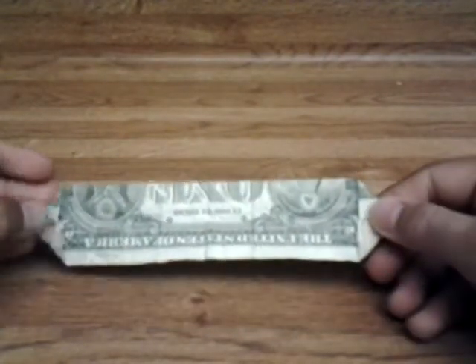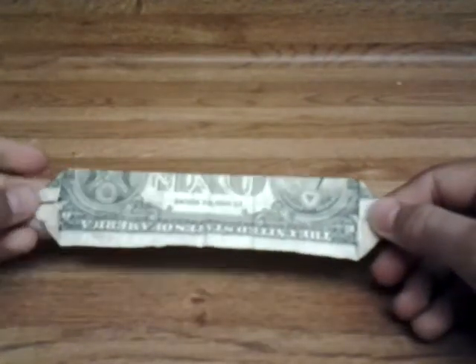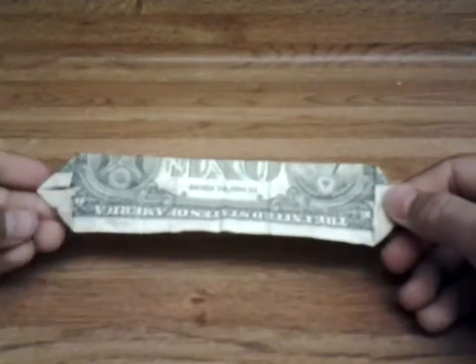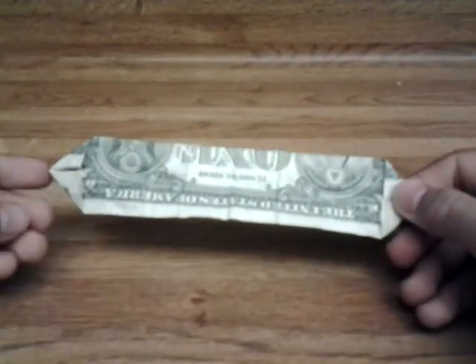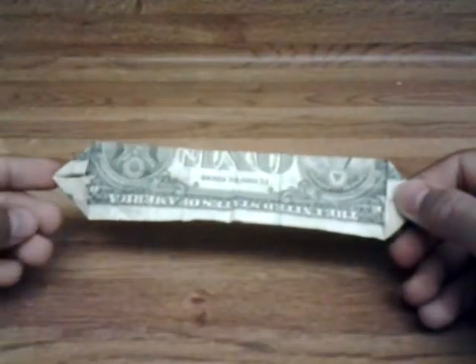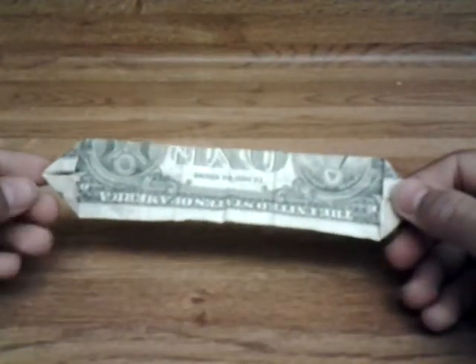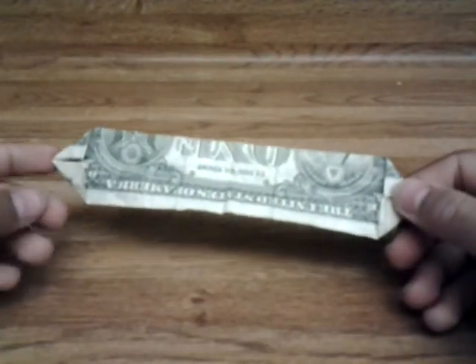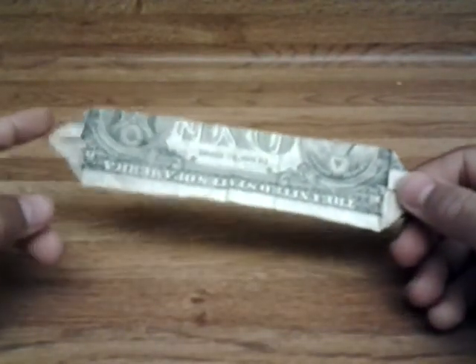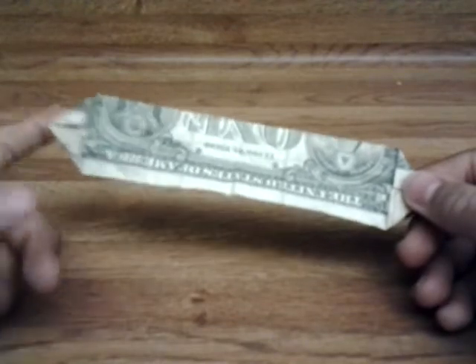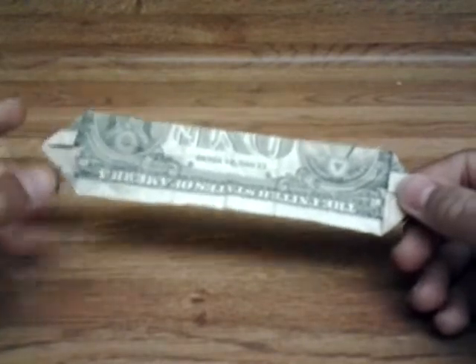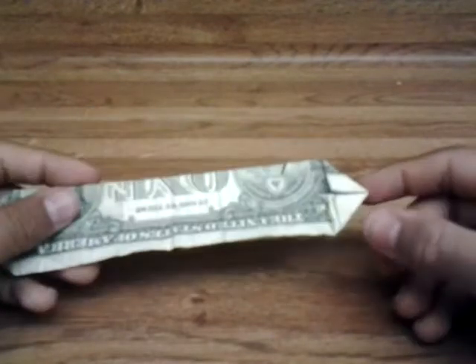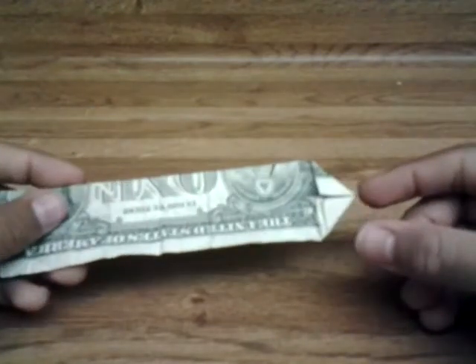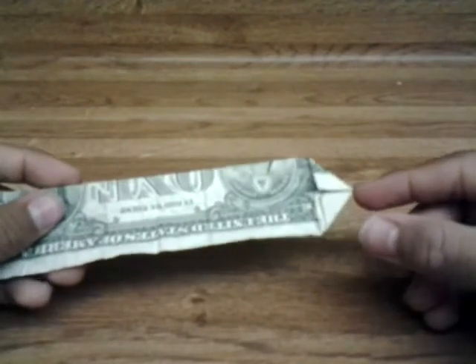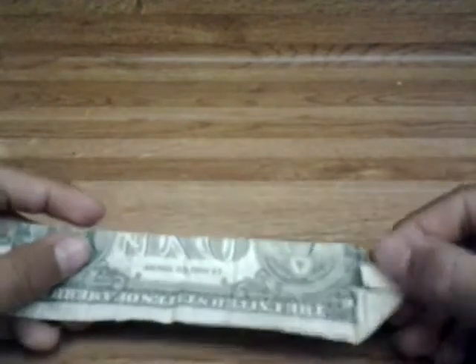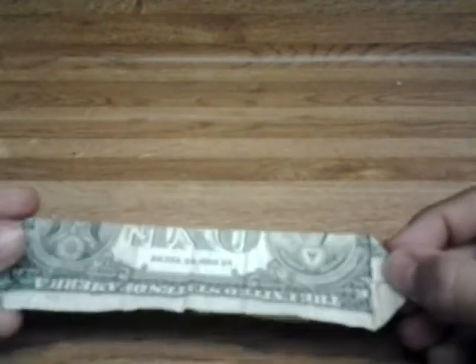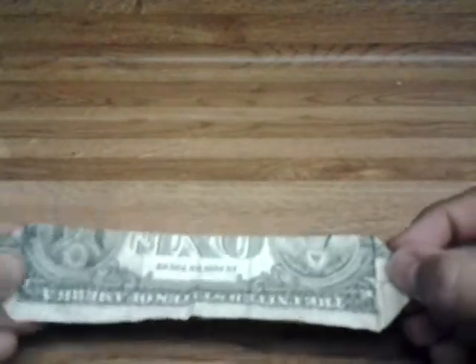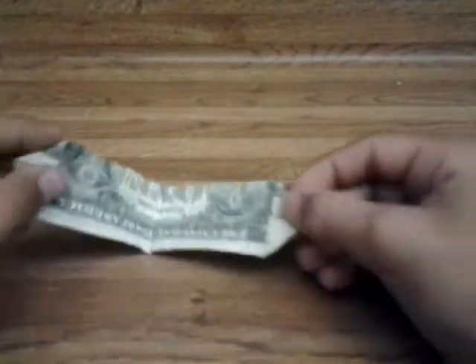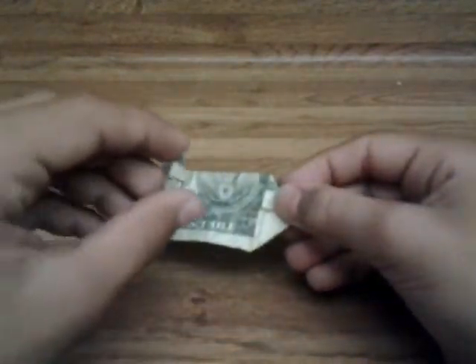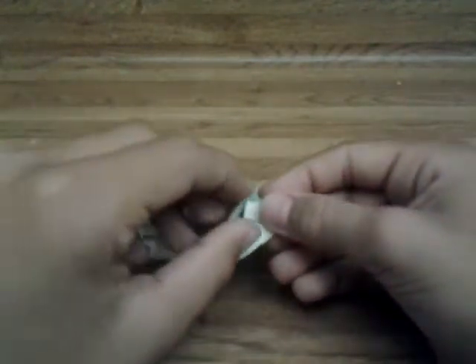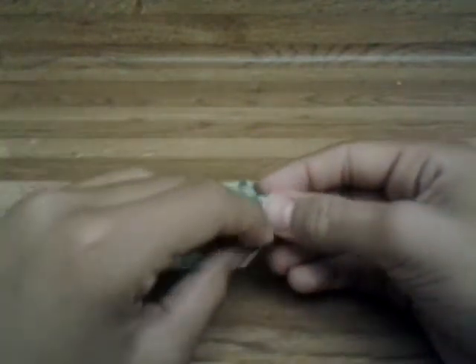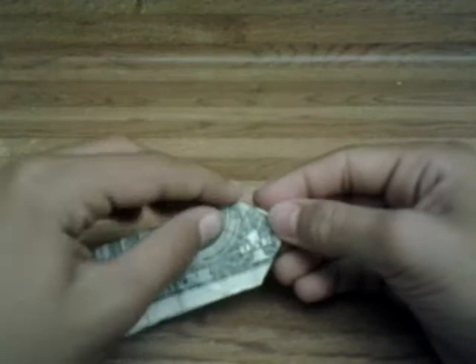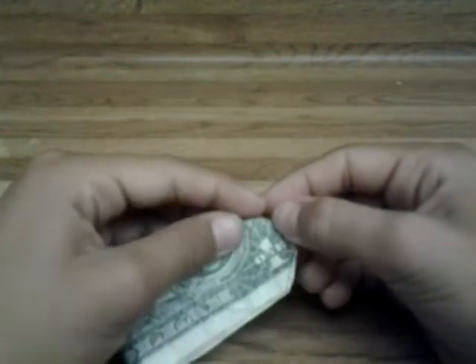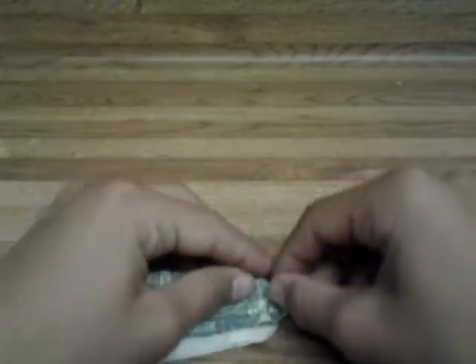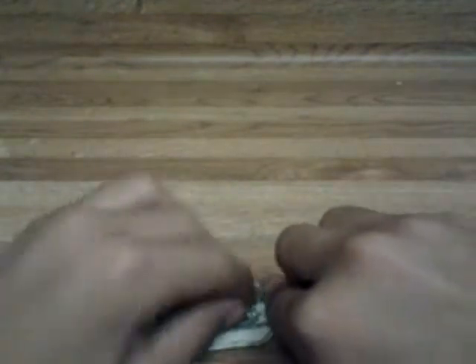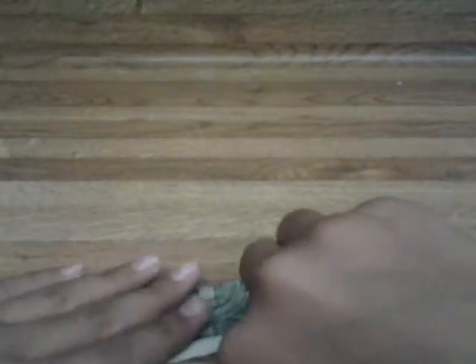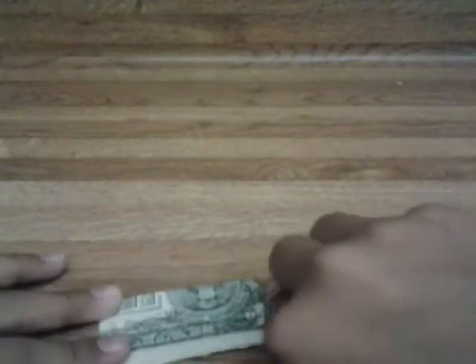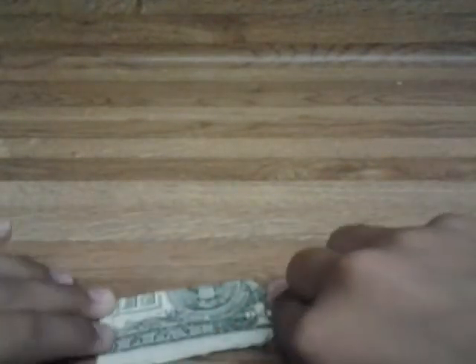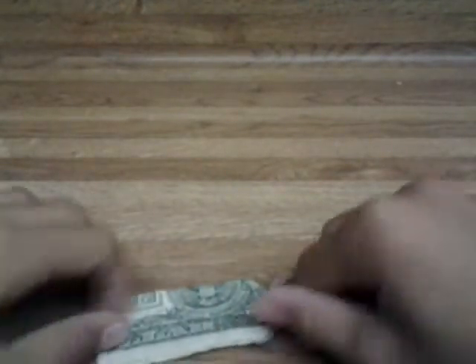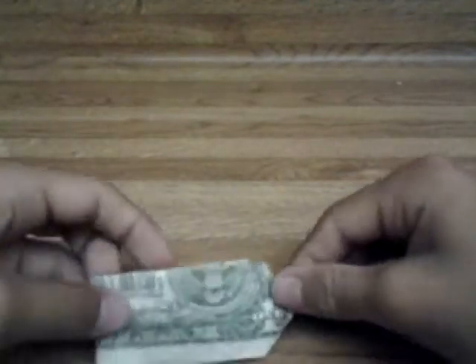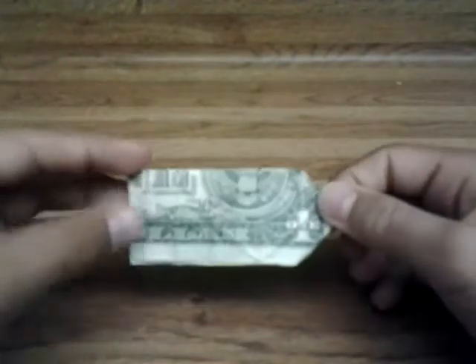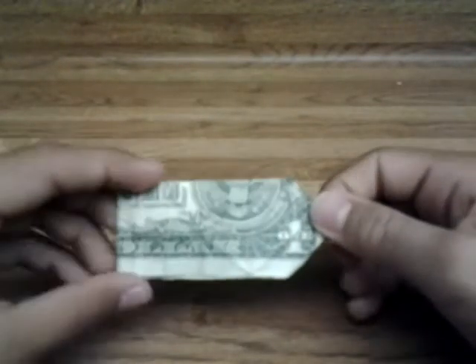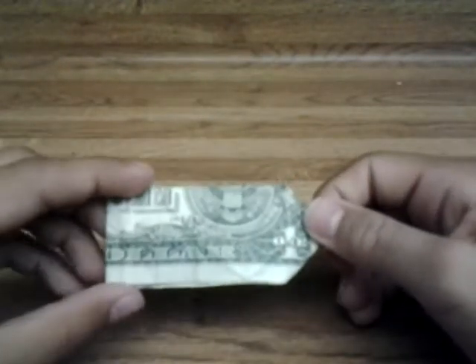Now, once you're done with that, take the left tip and fold it over to the right tip, like that. You should have a shape that looks like that.